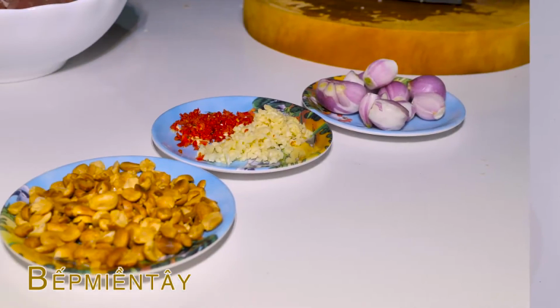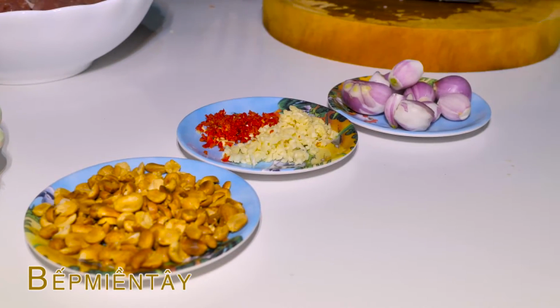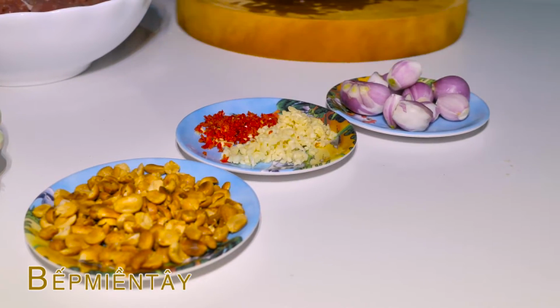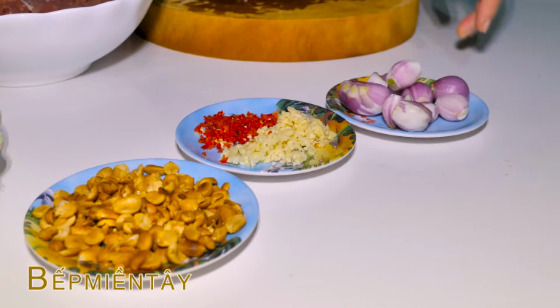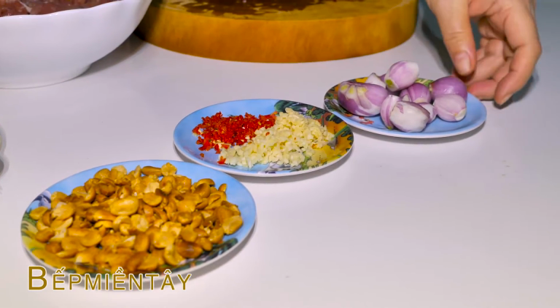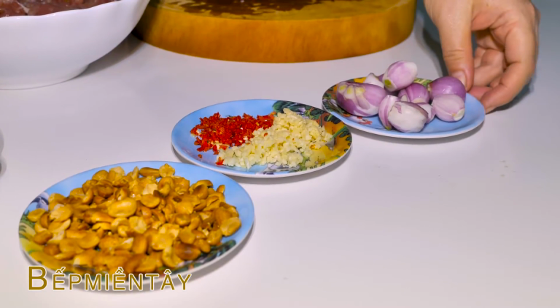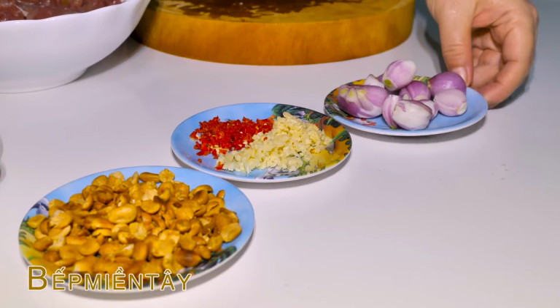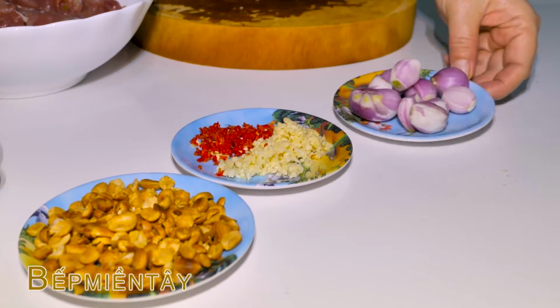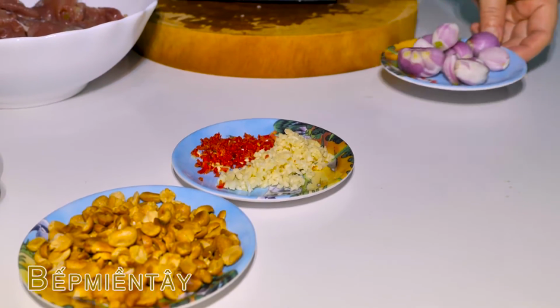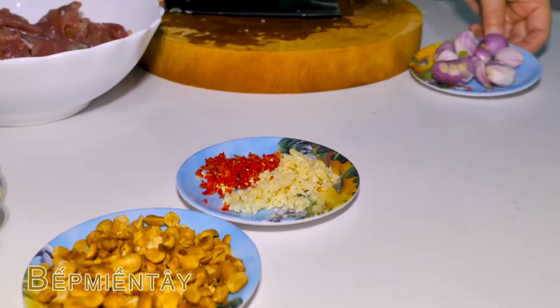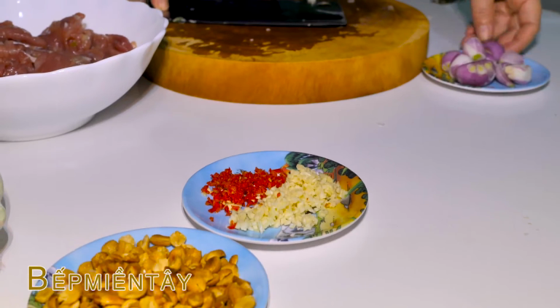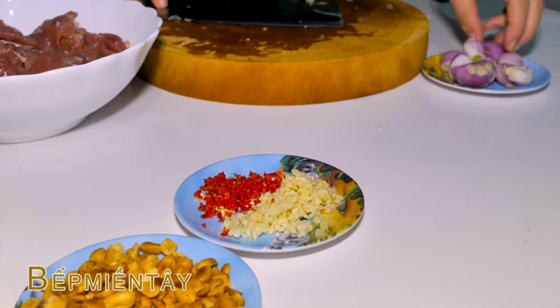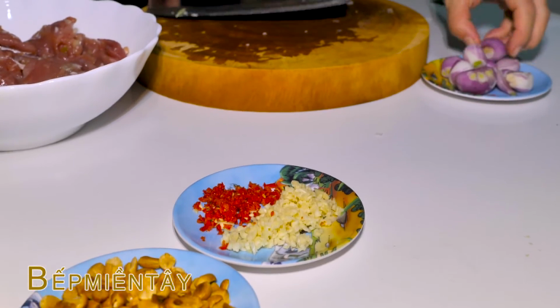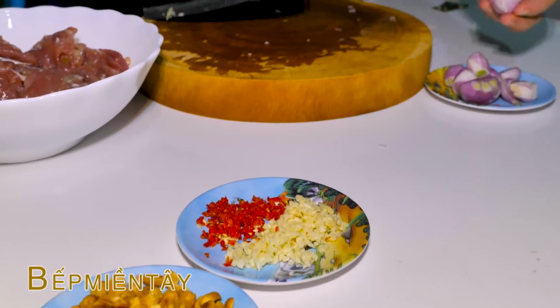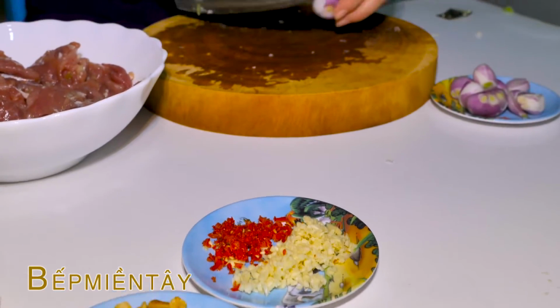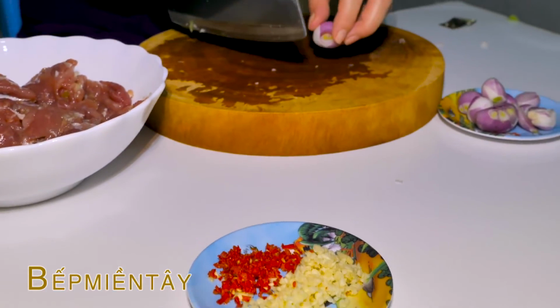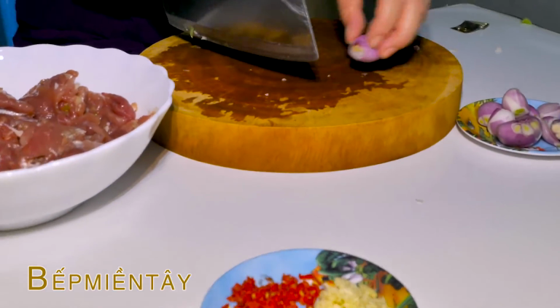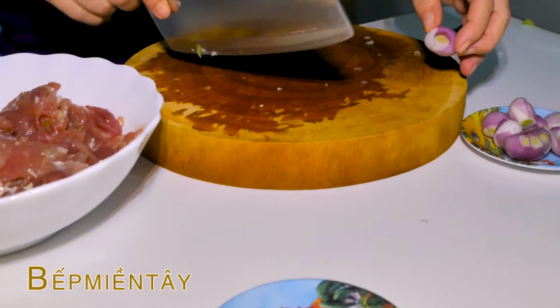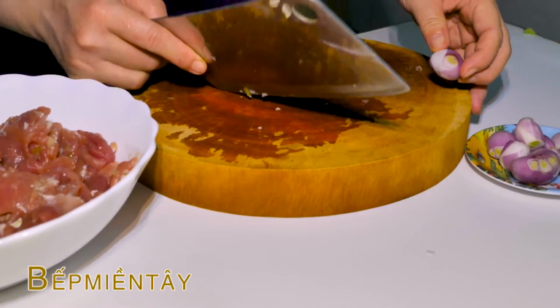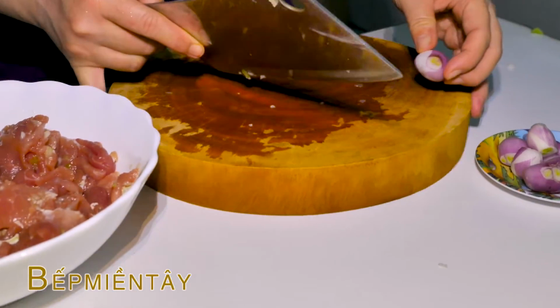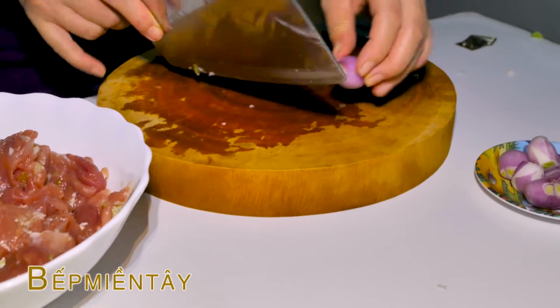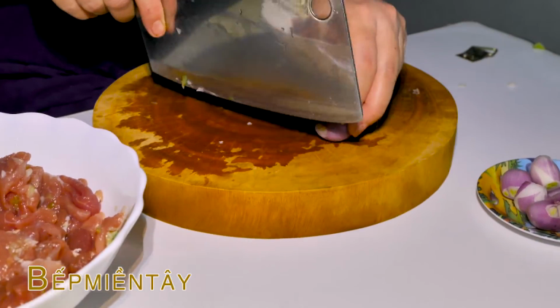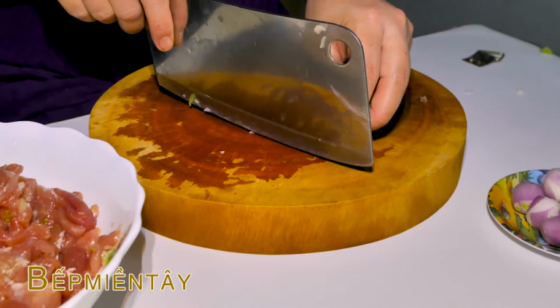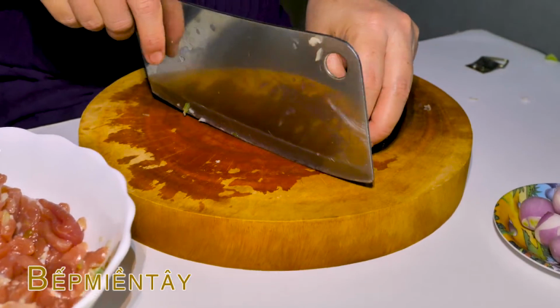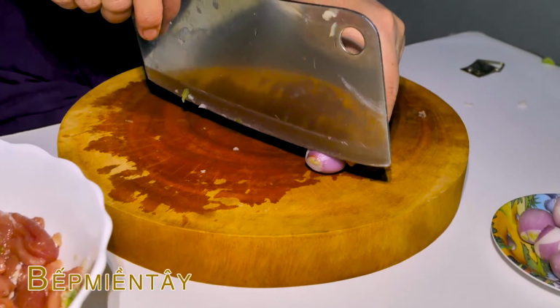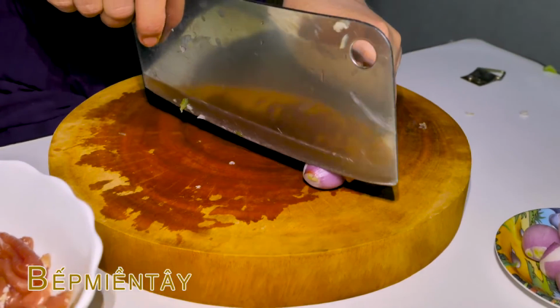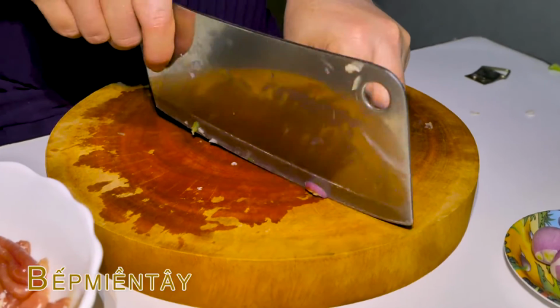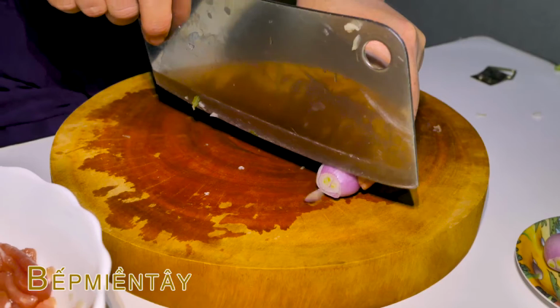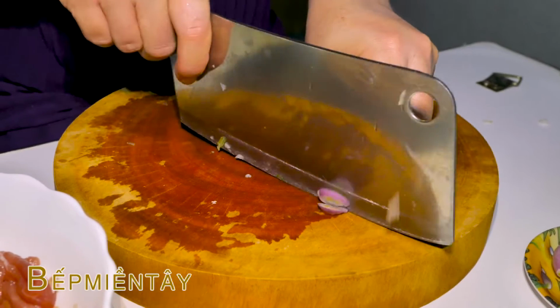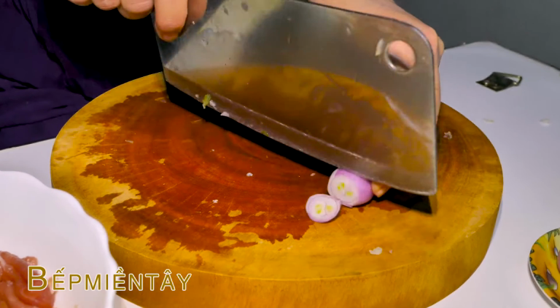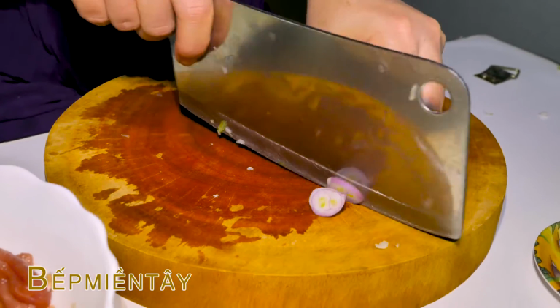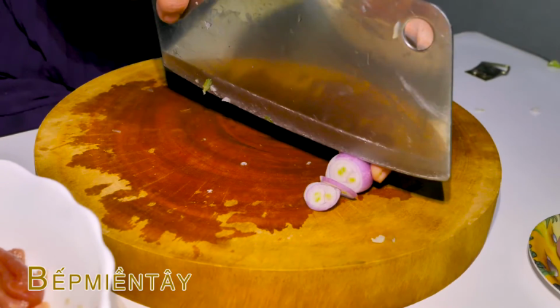Rồi cái hành này á, mình sẽ thái ra nha các bạn. Hành này mình sẽ thái khoanh ra.